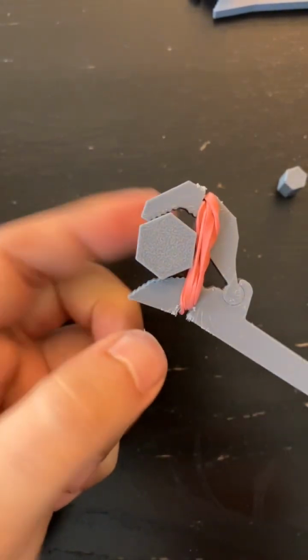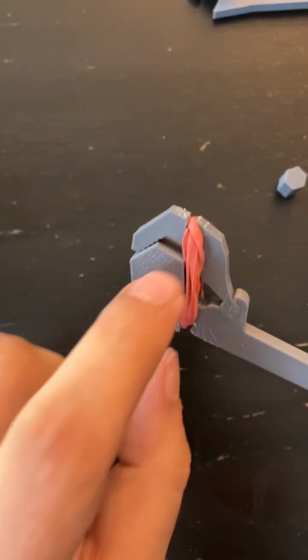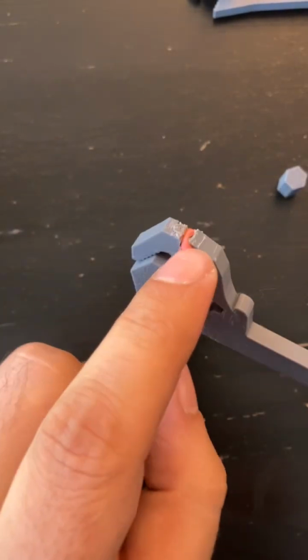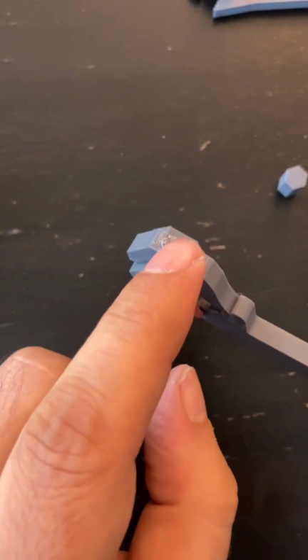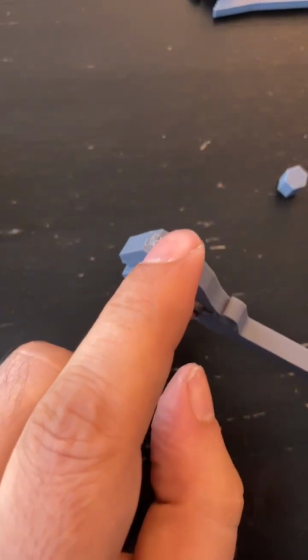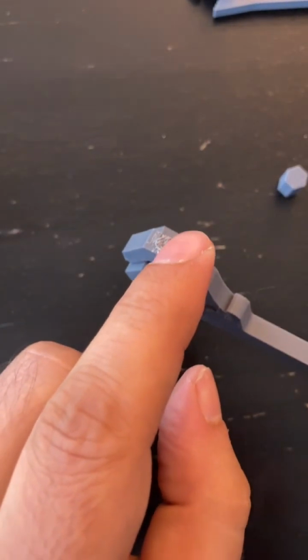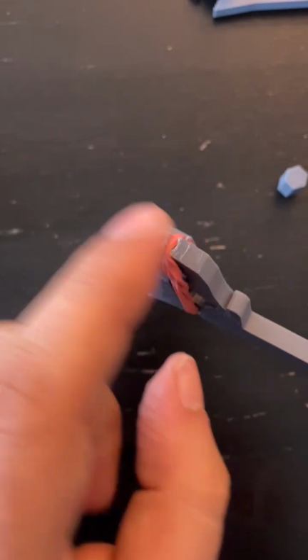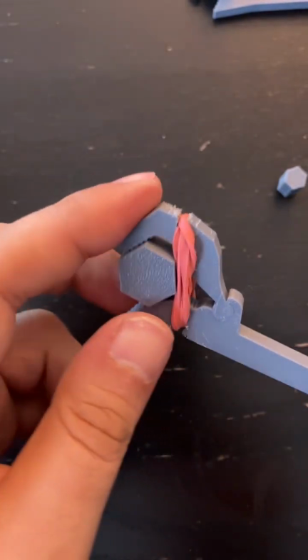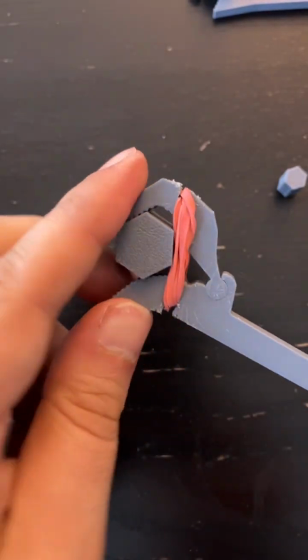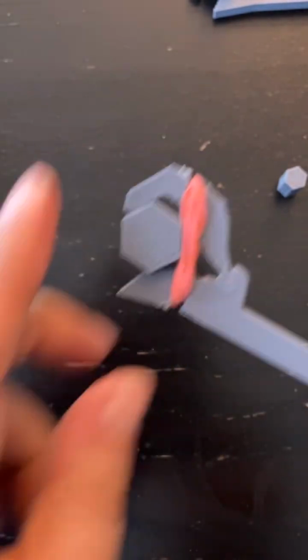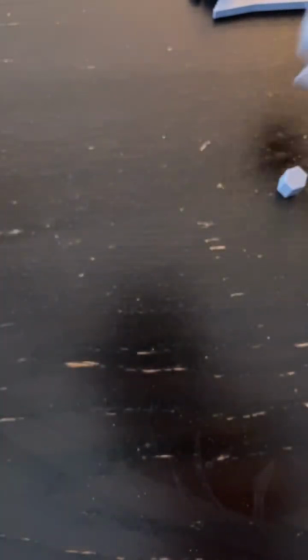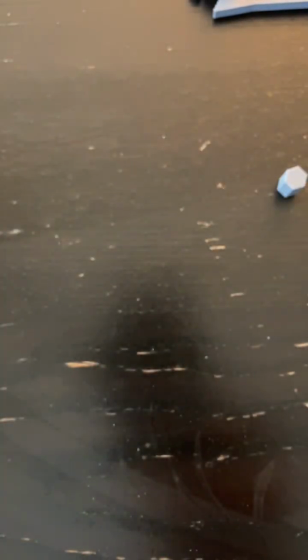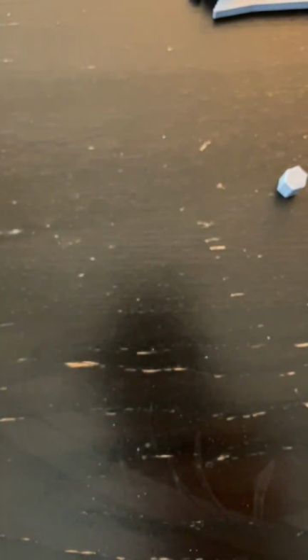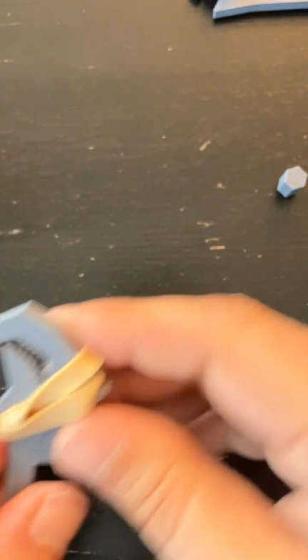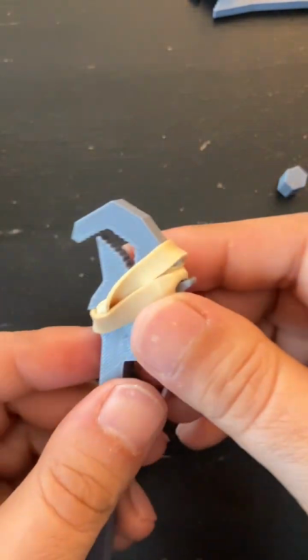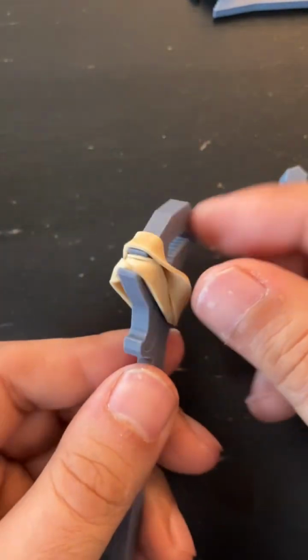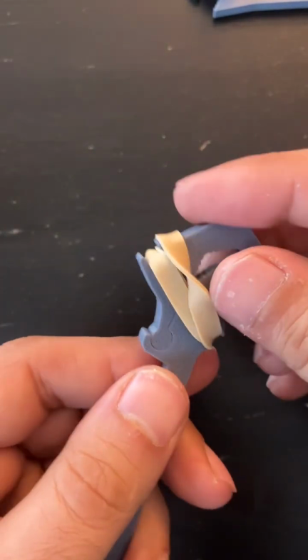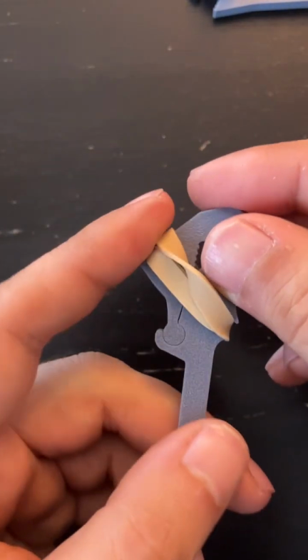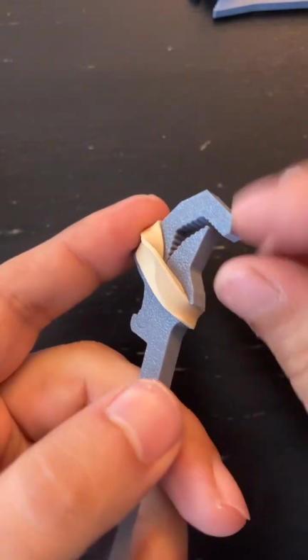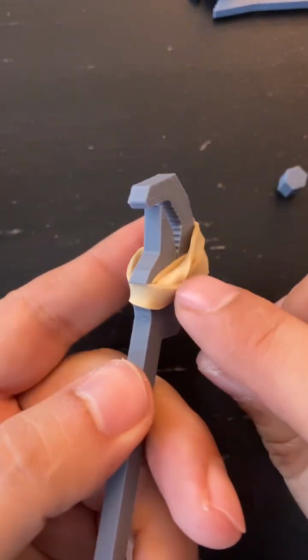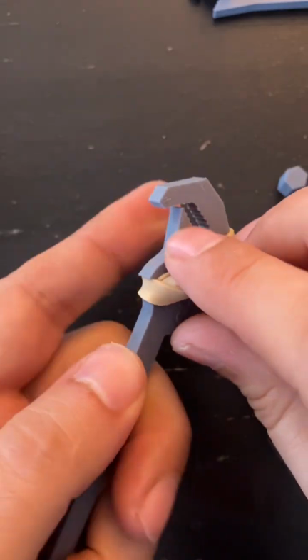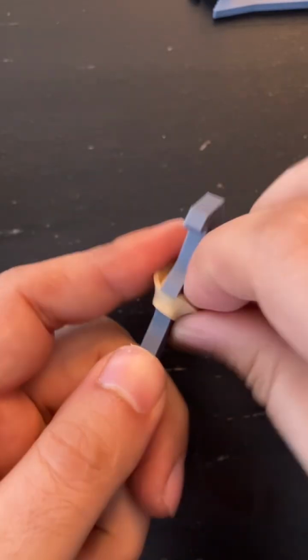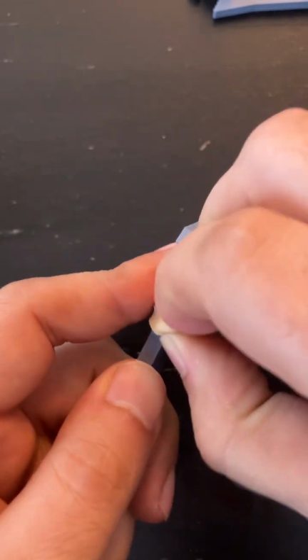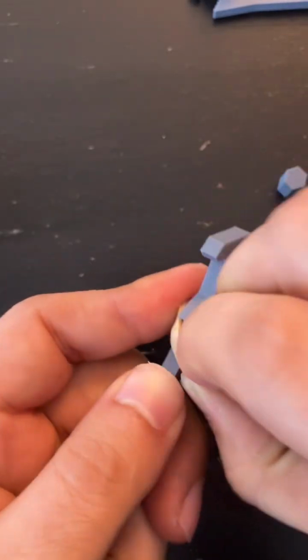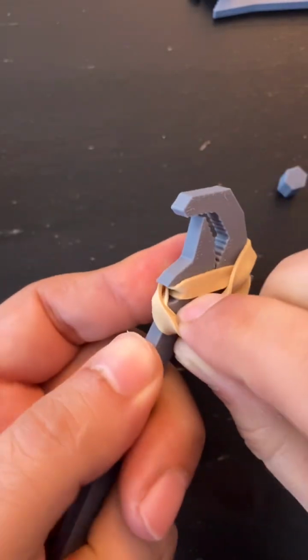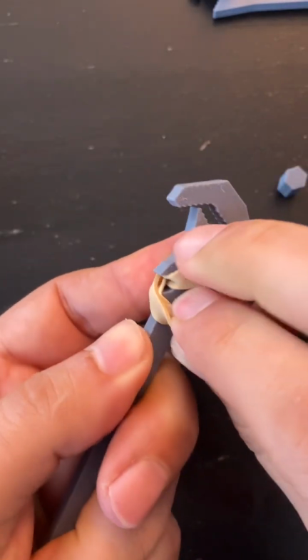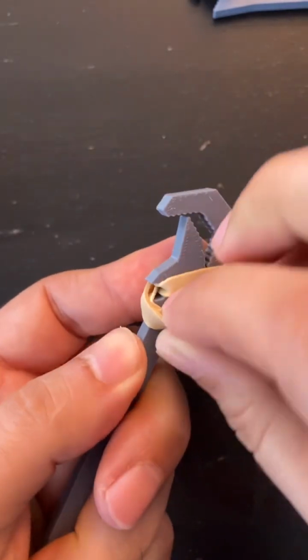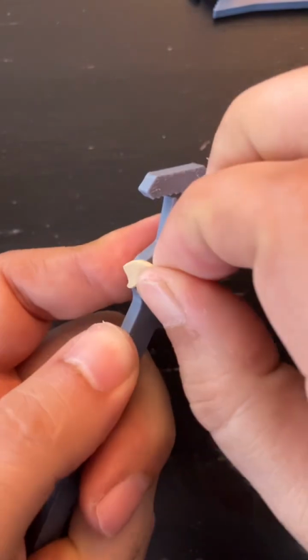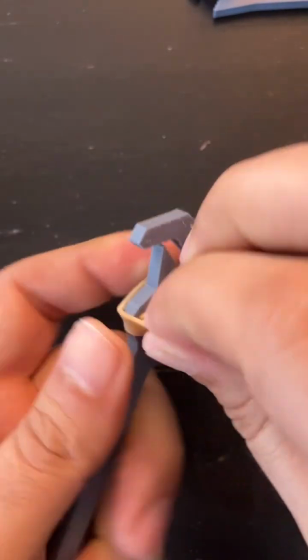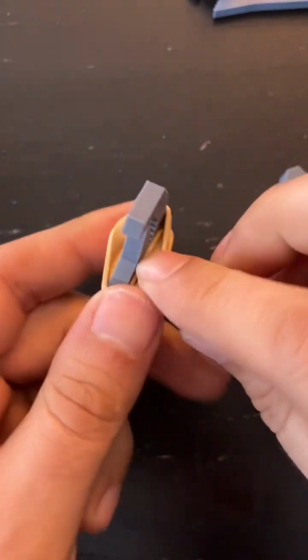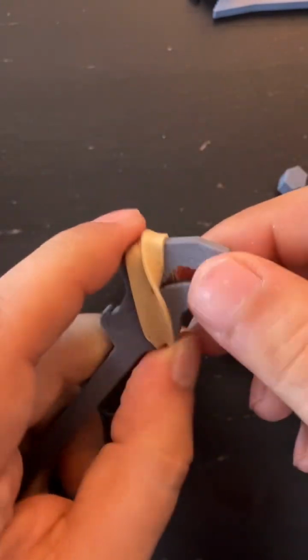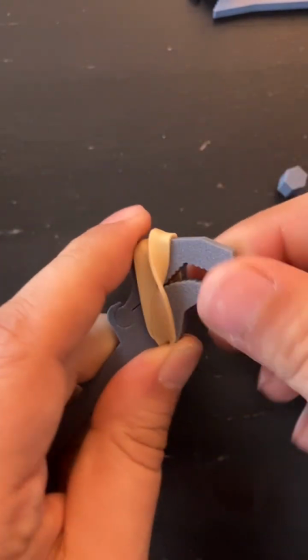This one I just cut a notch with the saw, but in the next one I made specifically a part of the design to accommodate these rubber bands.